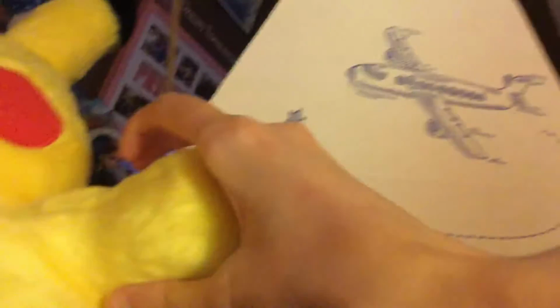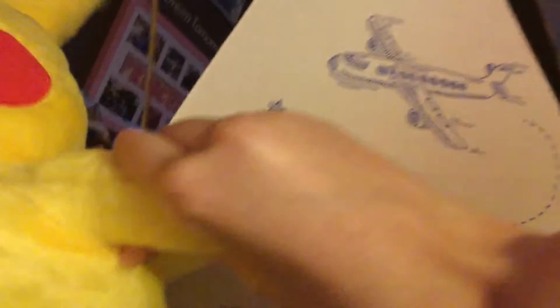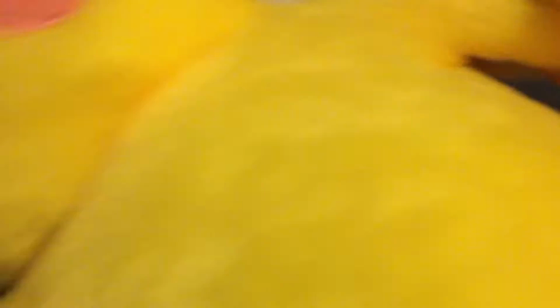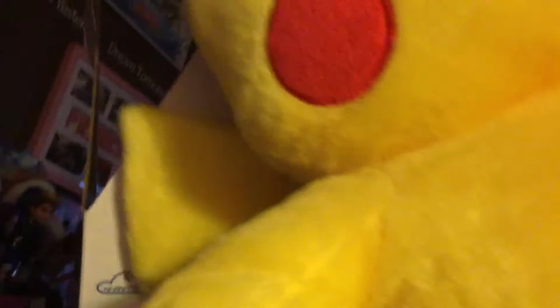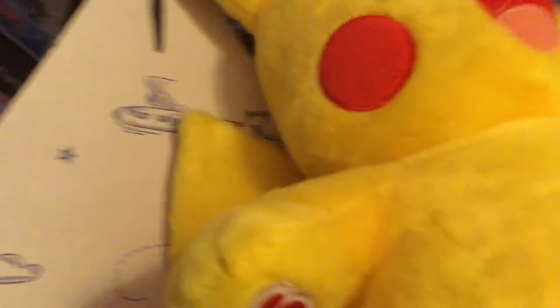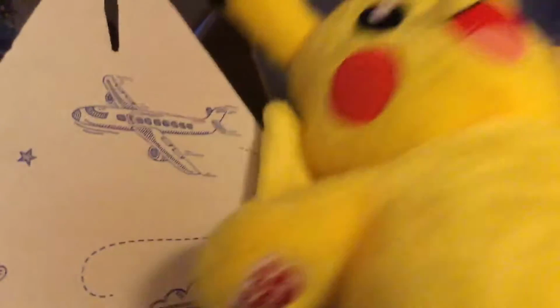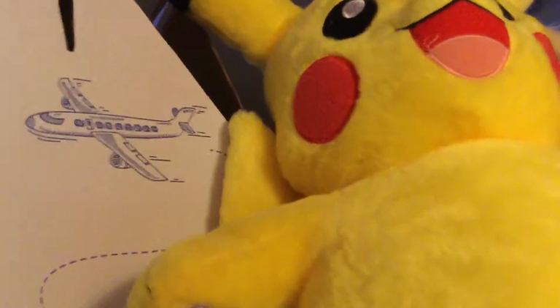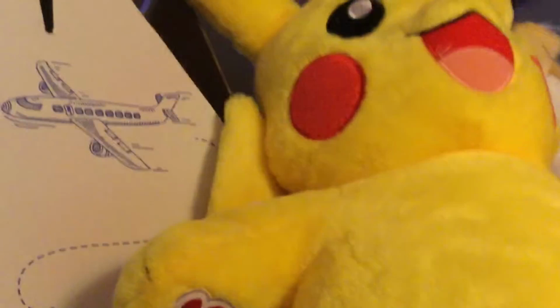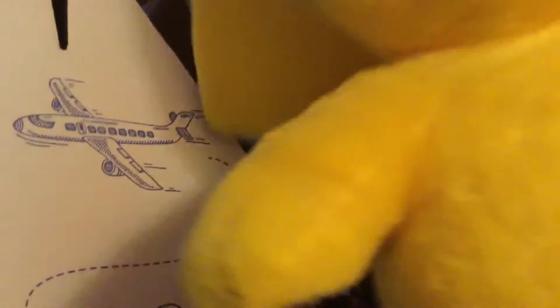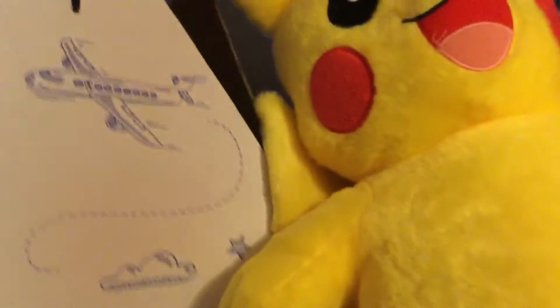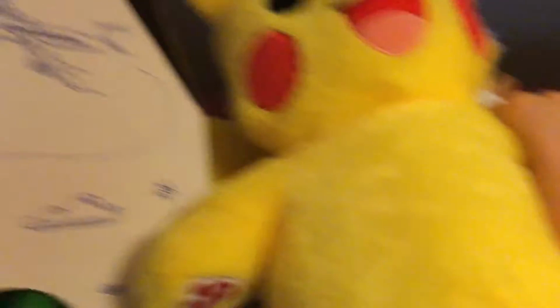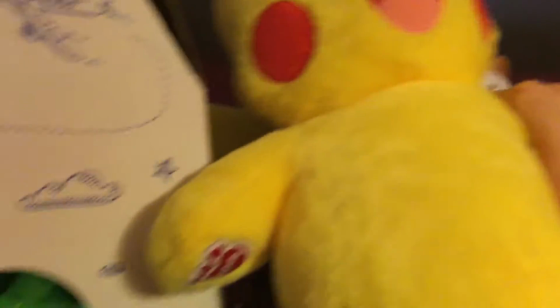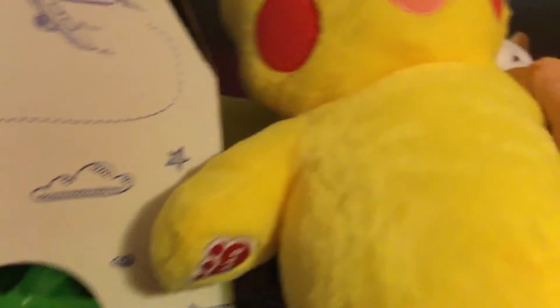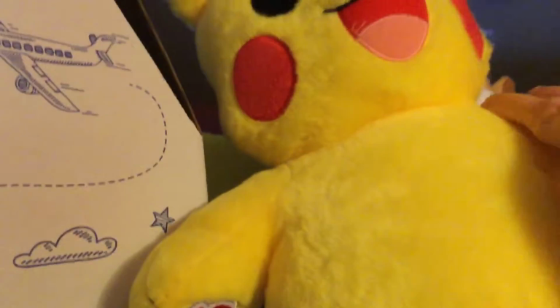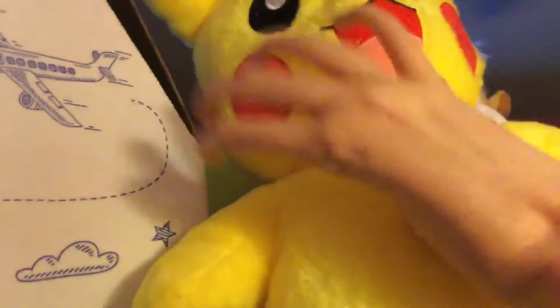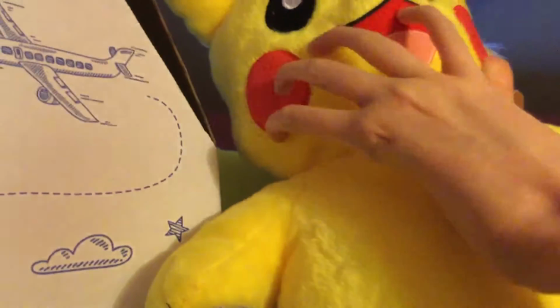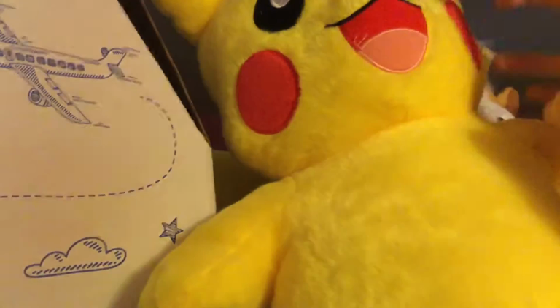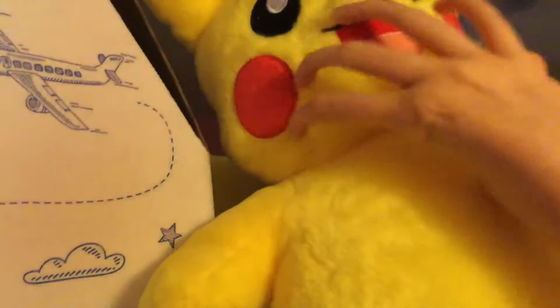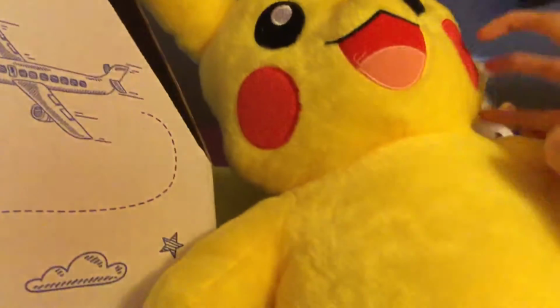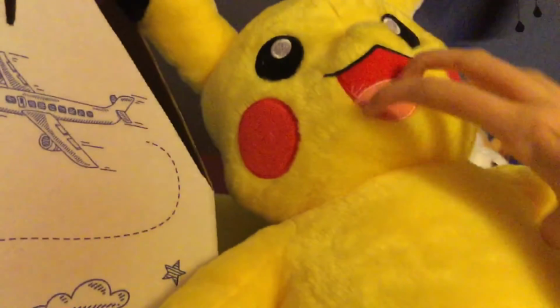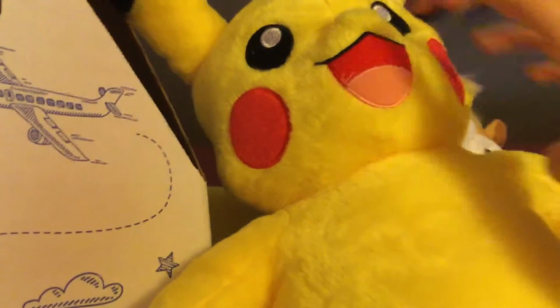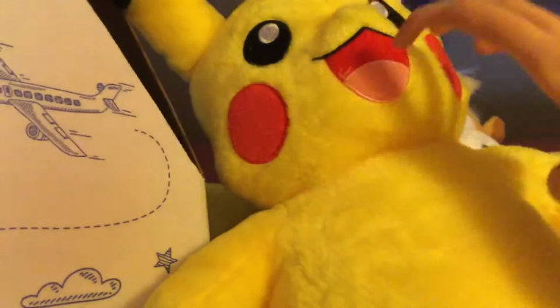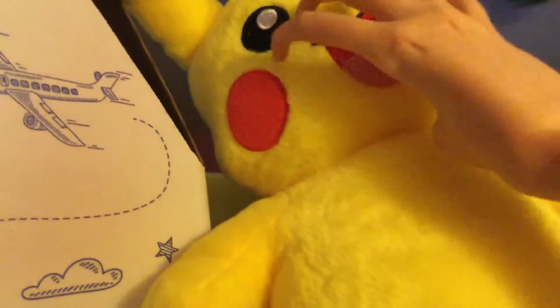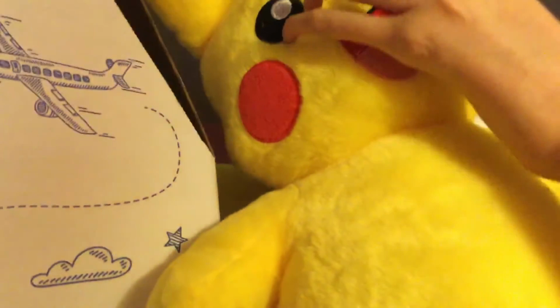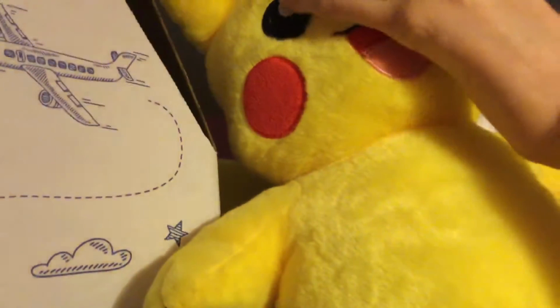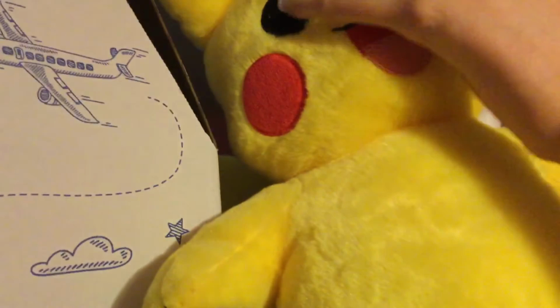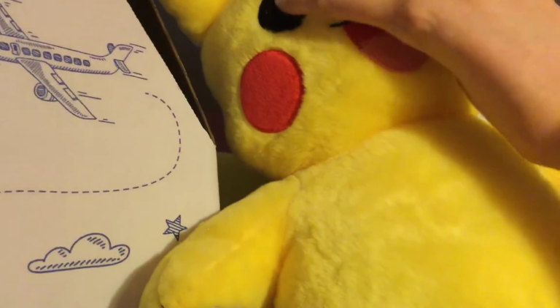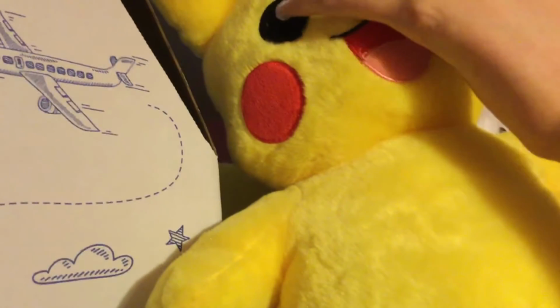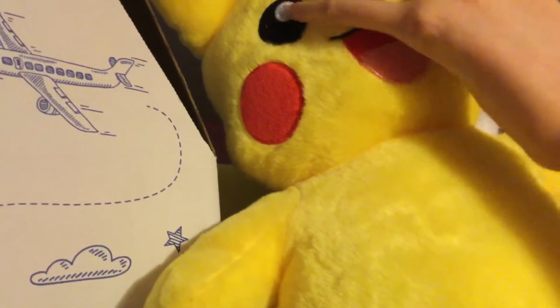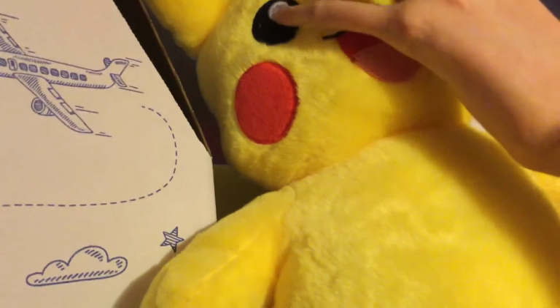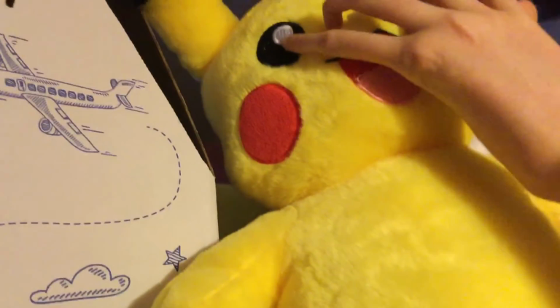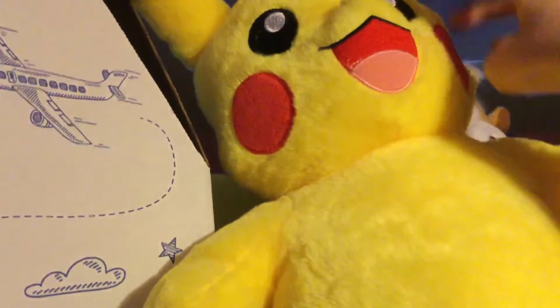And next up I just got Pikachu — I just named him Pikachu. Nice red cheeks on both sides, nice smiley face, and nice pupils on the eyes.